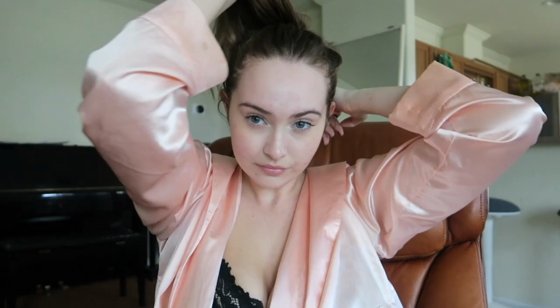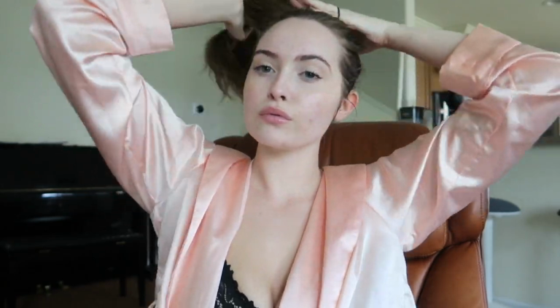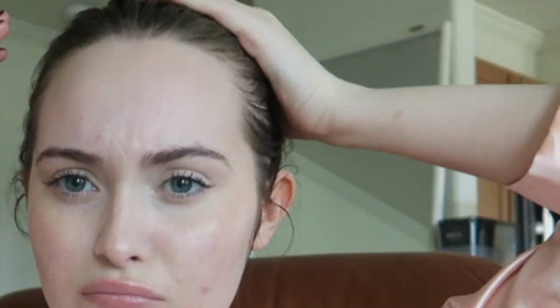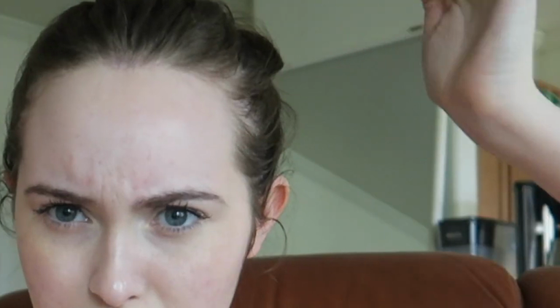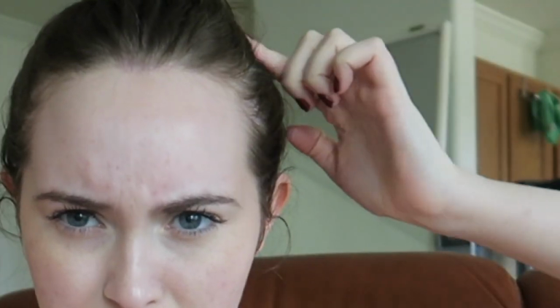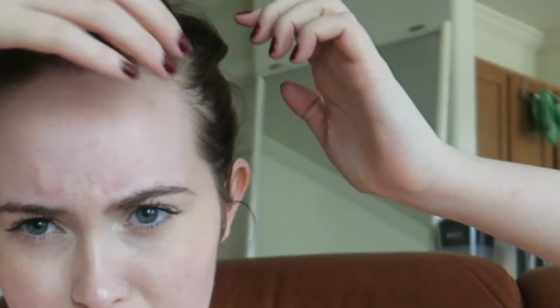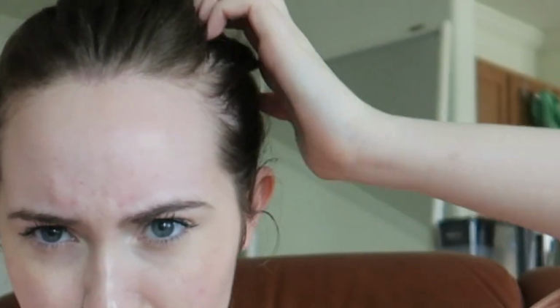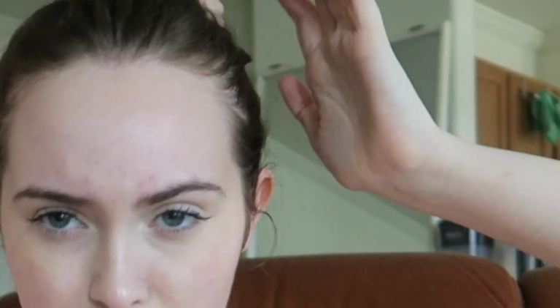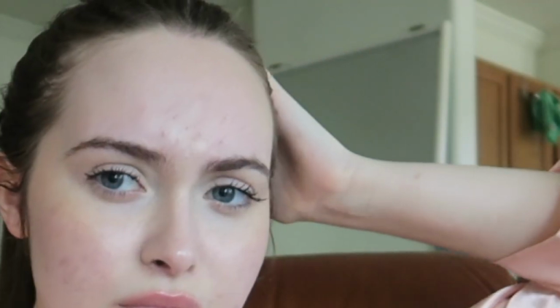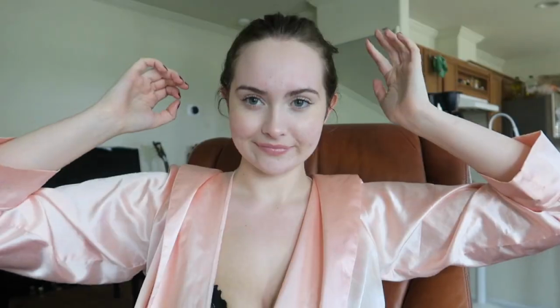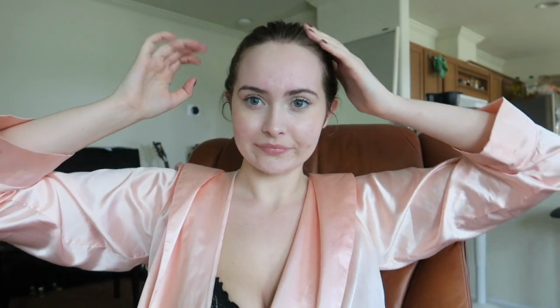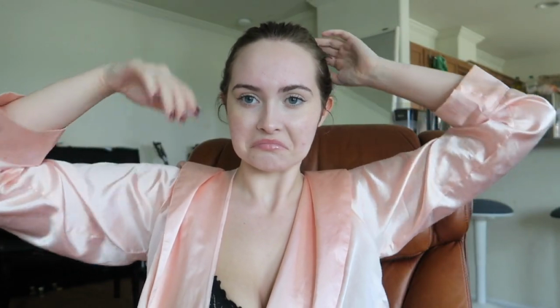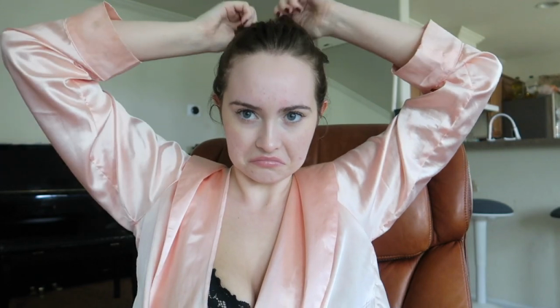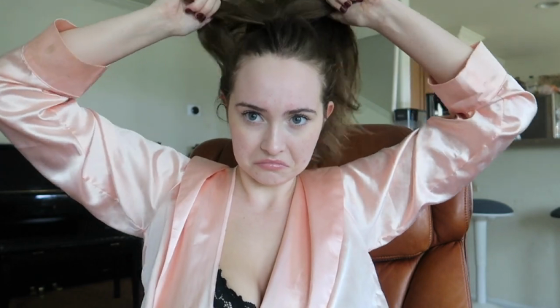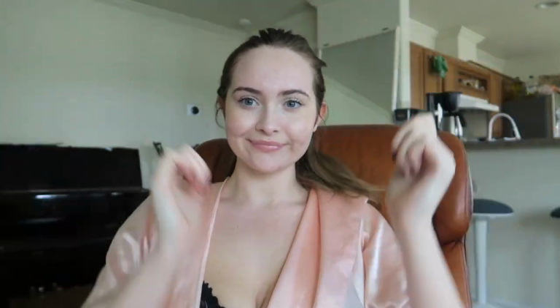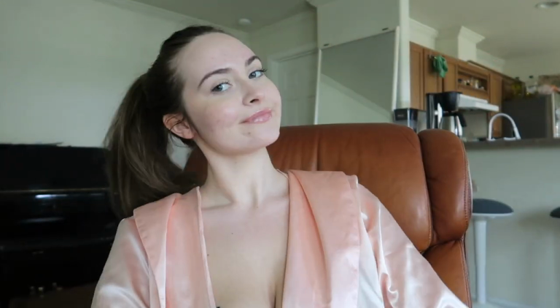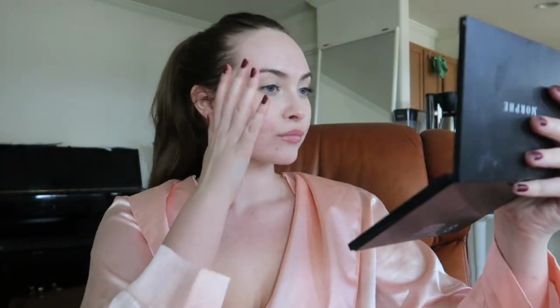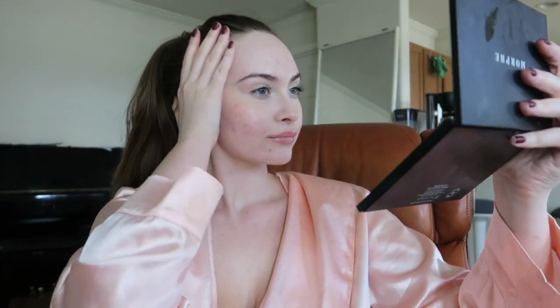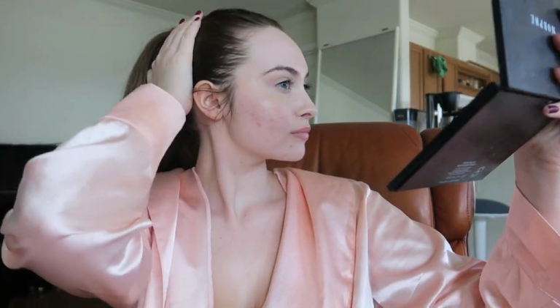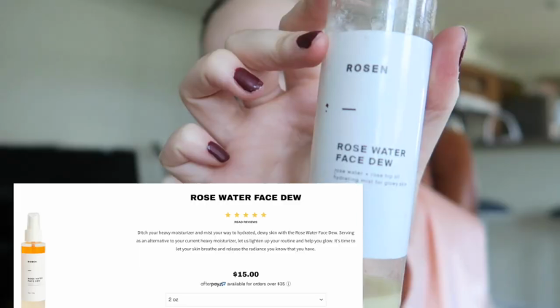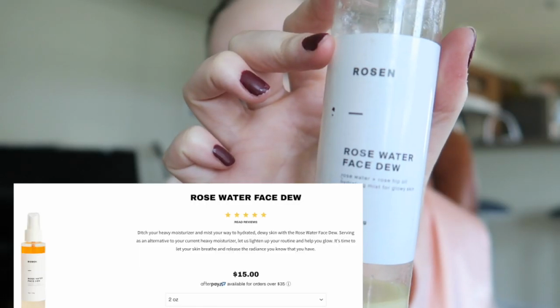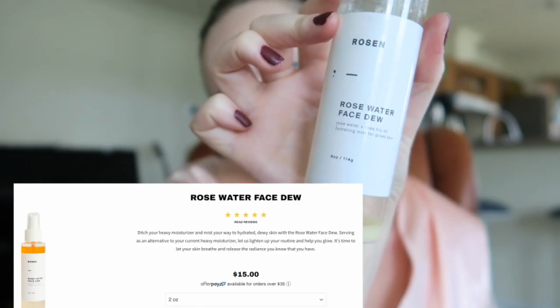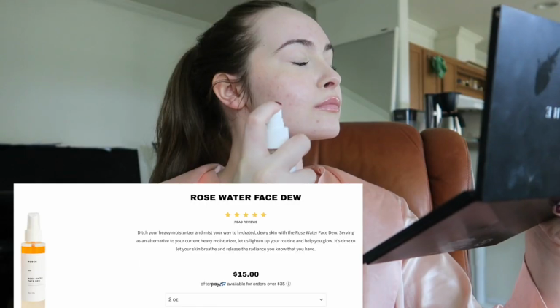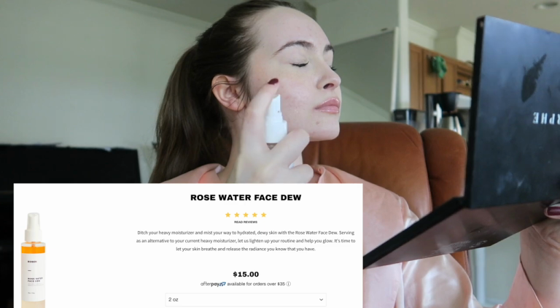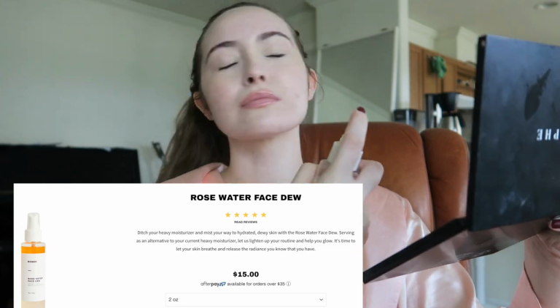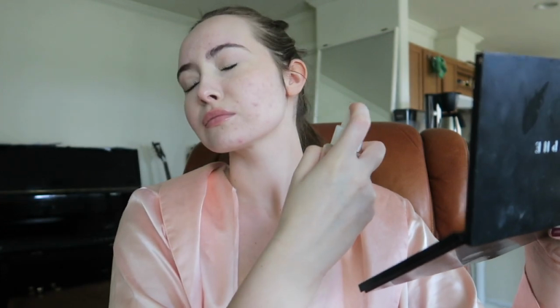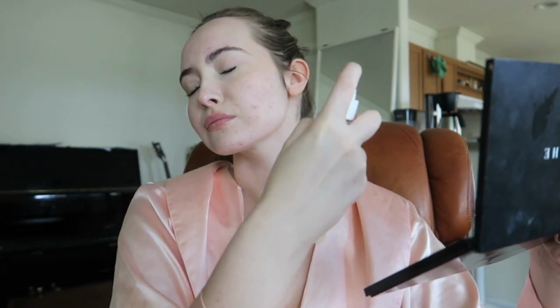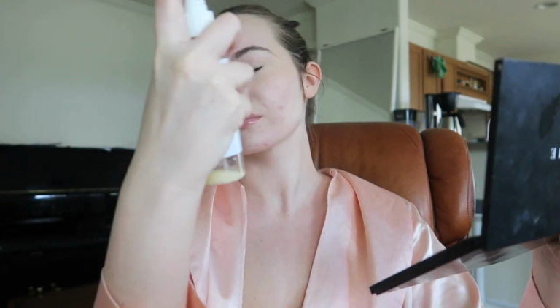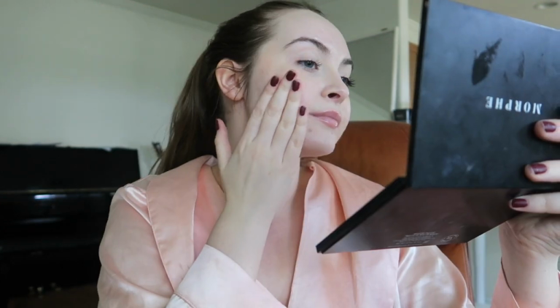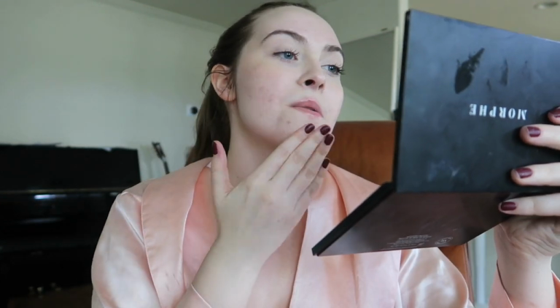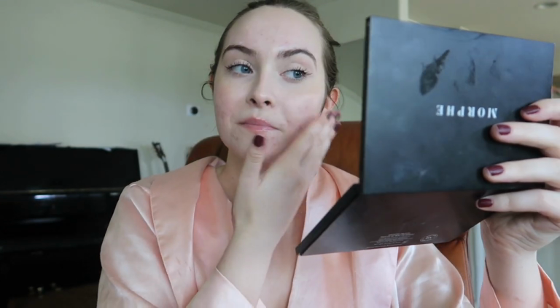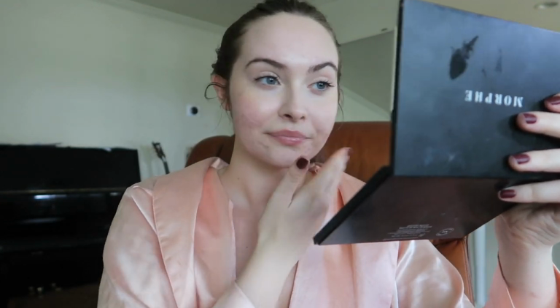Here's me putting my big forehead on display. I can never put my hair up correctly the first time, but we're just going to roll with it. Now going in with the Rosewater Face Dew from Rosen — this keeps my skin dewy so that nothing looks caked on.